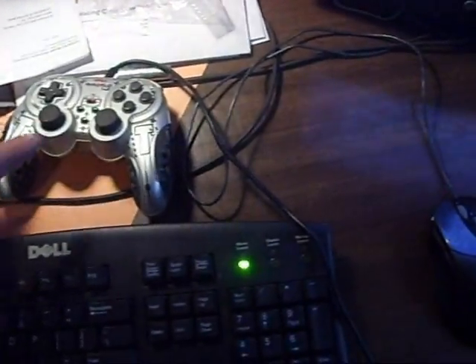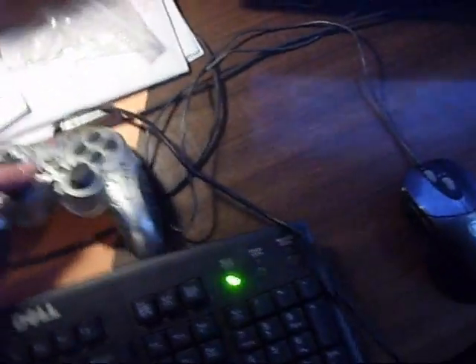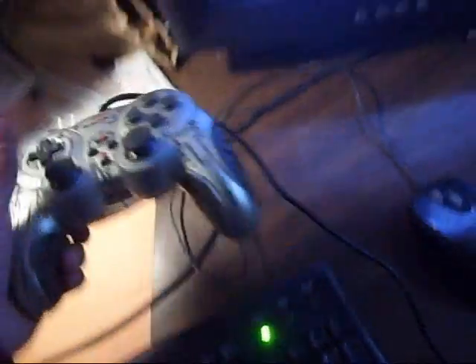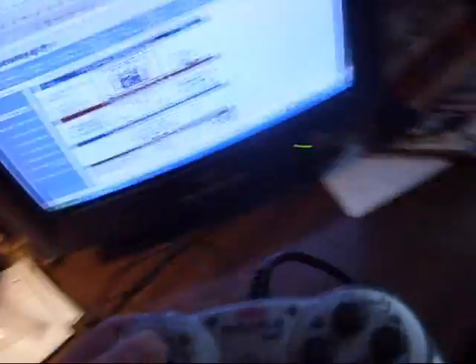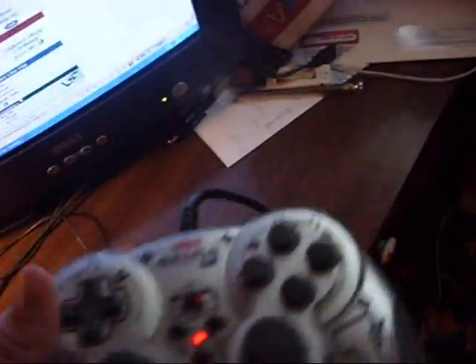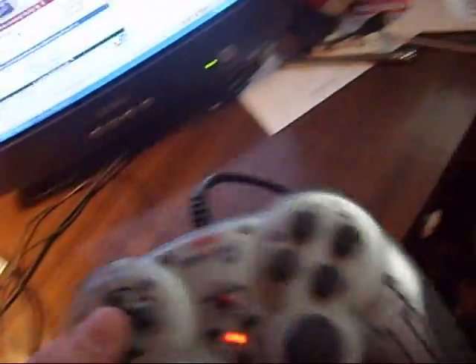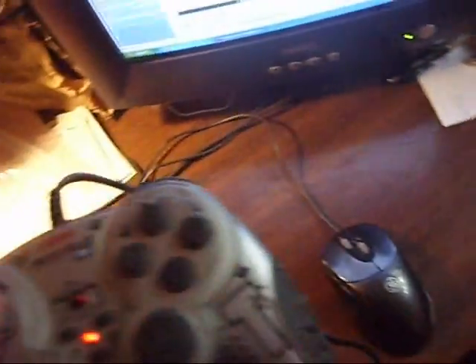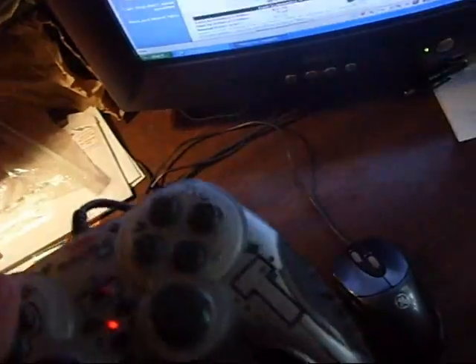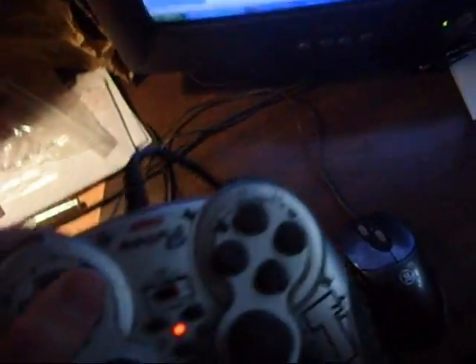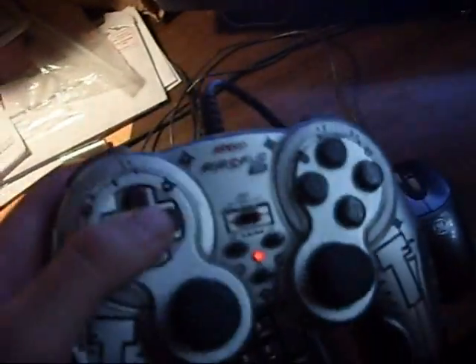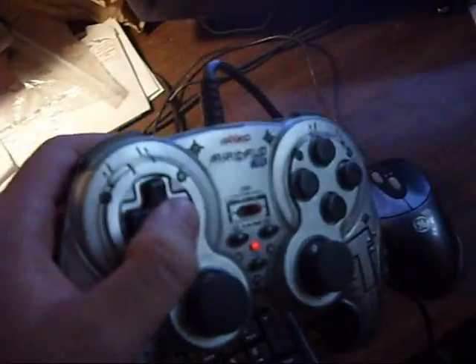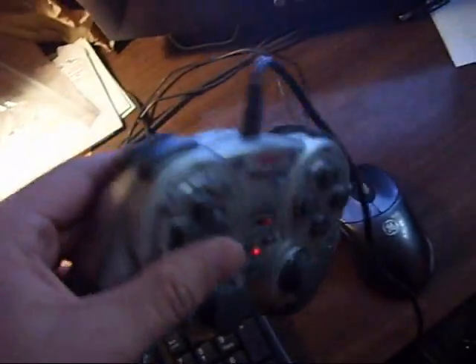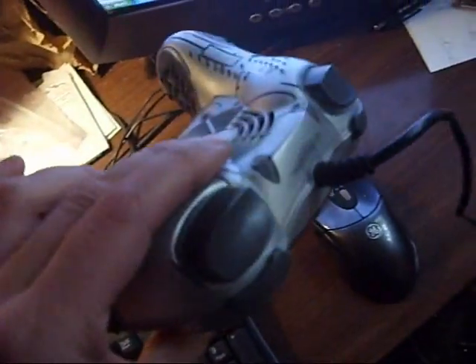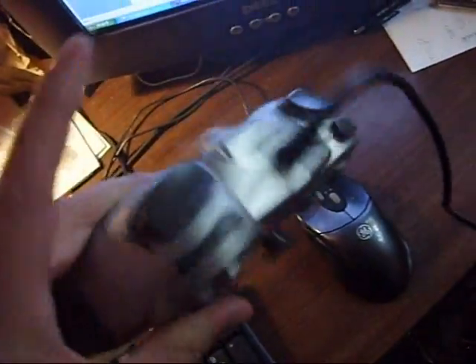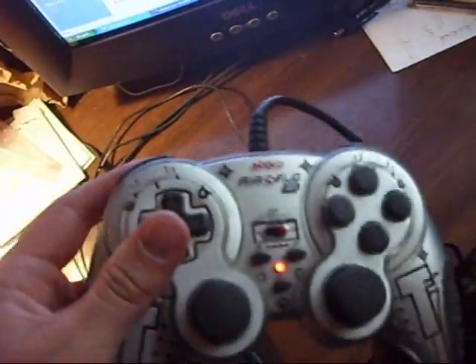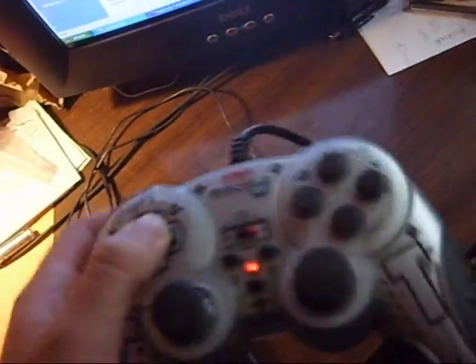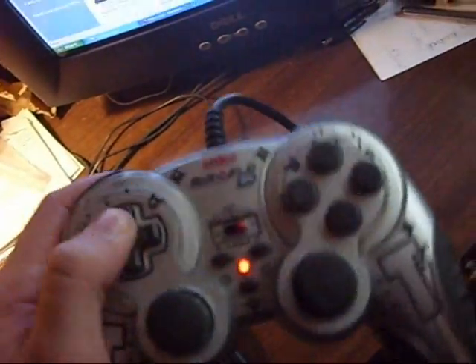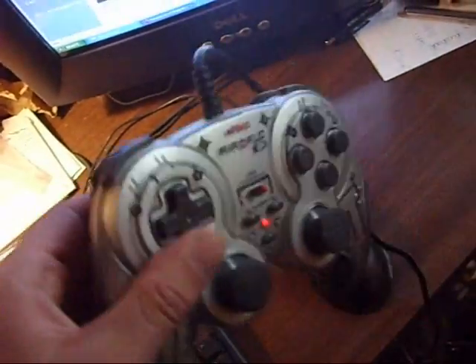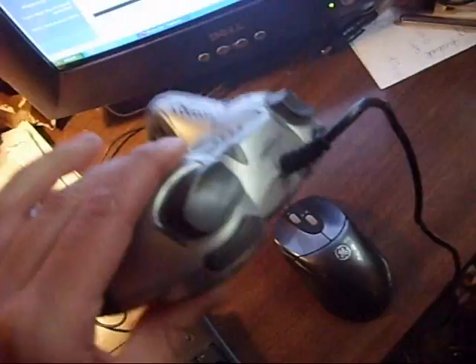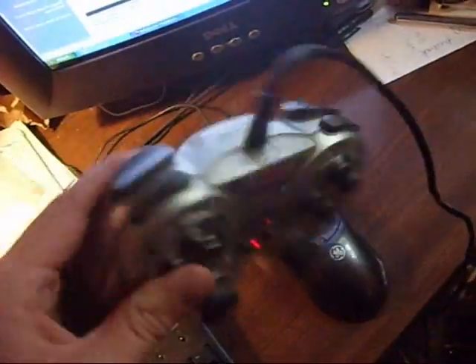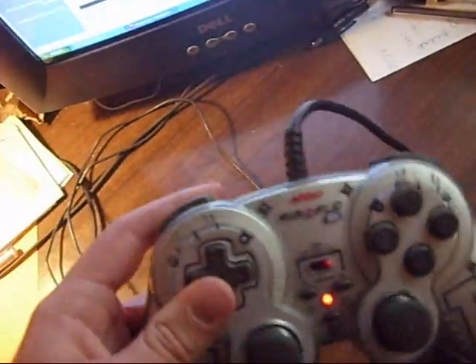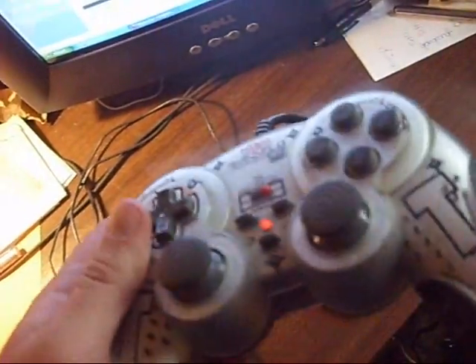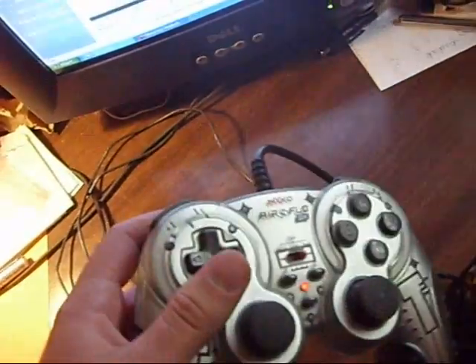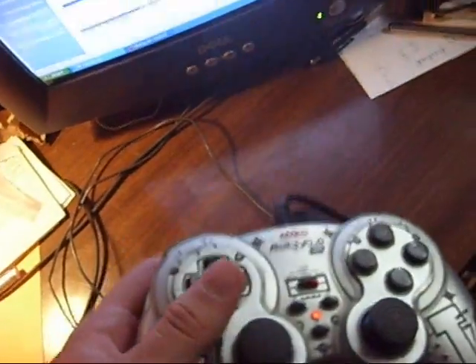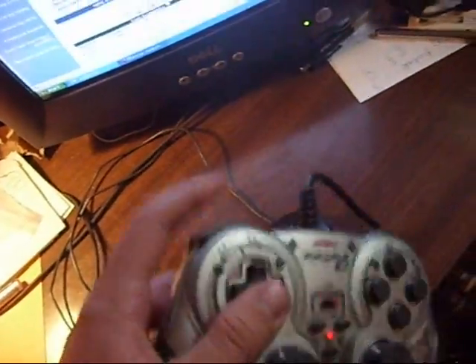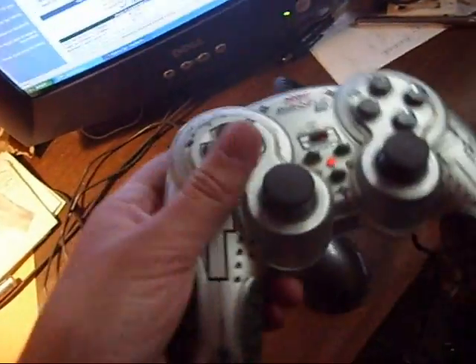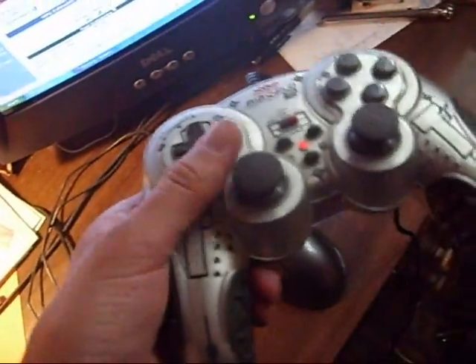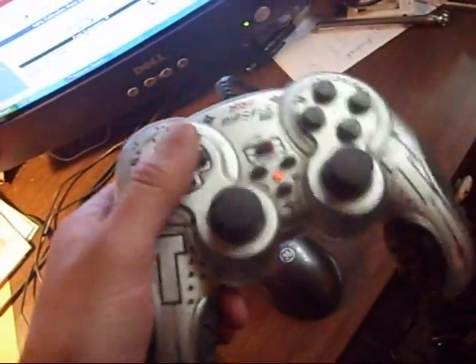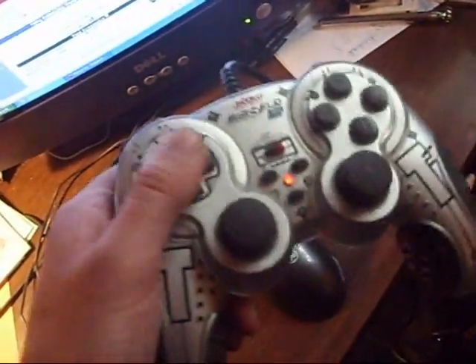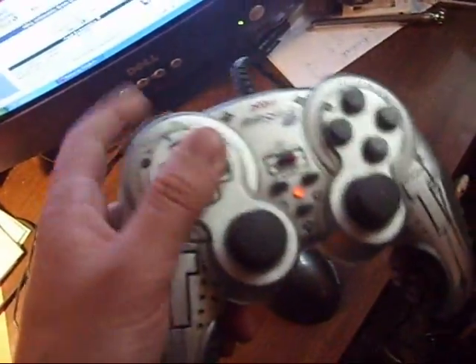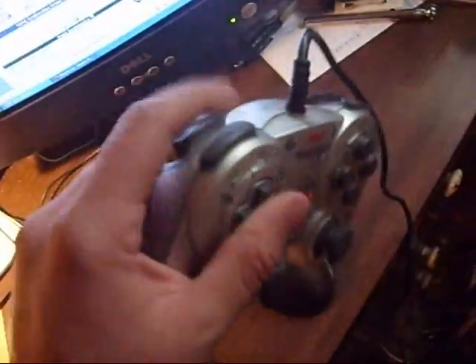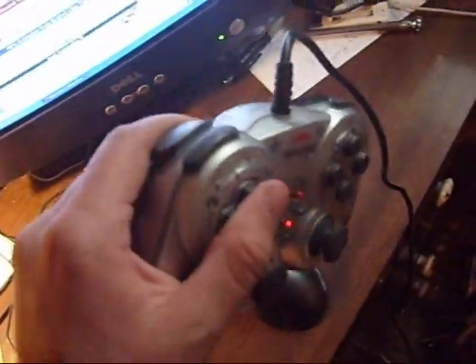Which is a great deal because it said not tested, as-is, but I thought it looks pretty good. And it doesn't look that old. It's not like a Microsoft controller or anything like that.